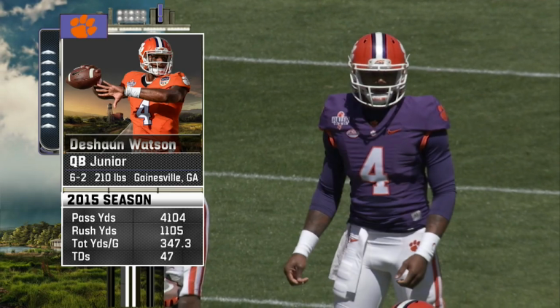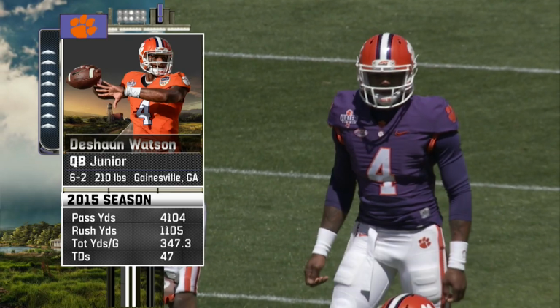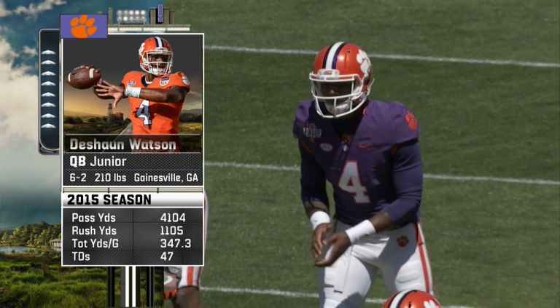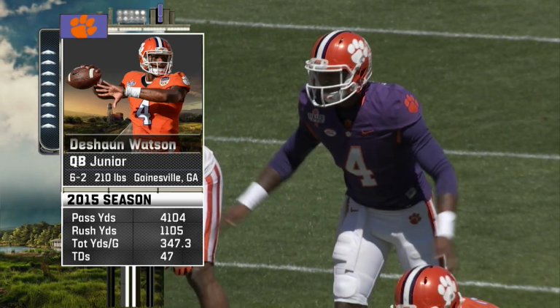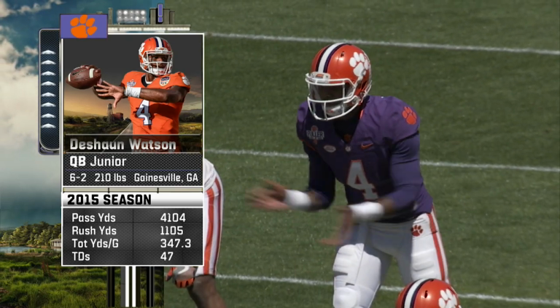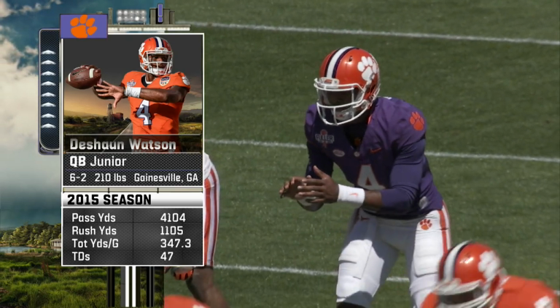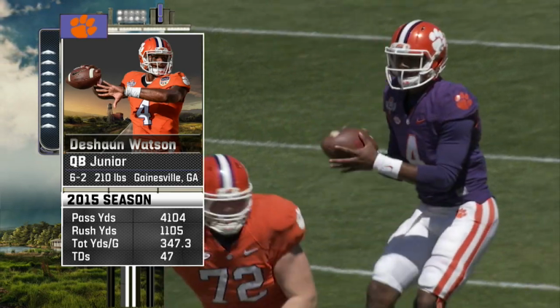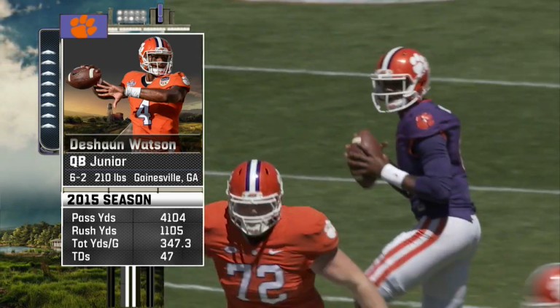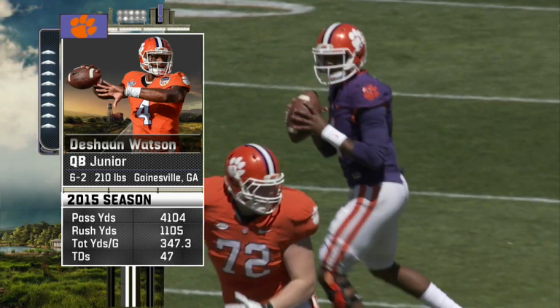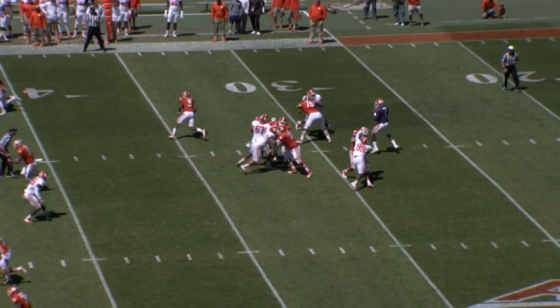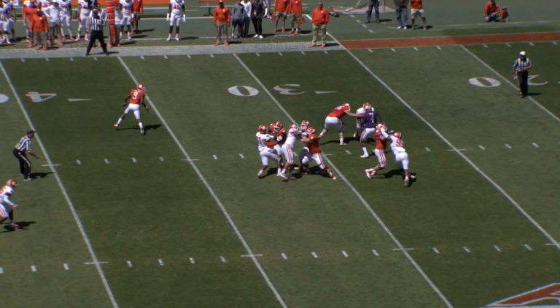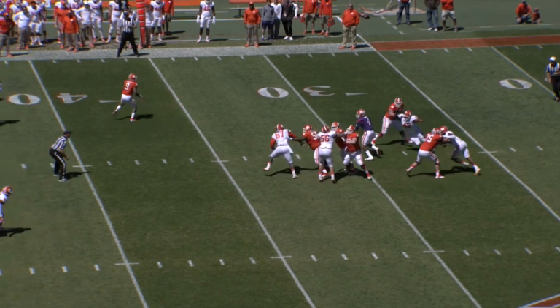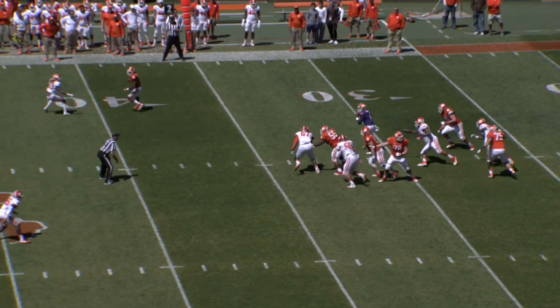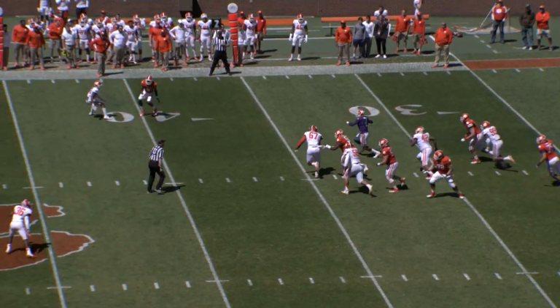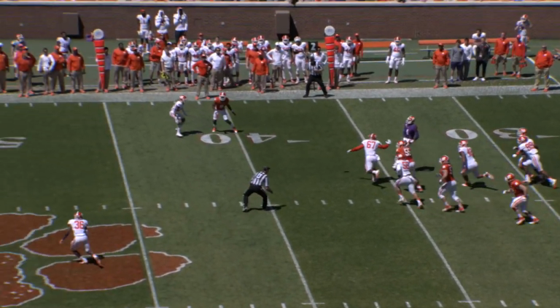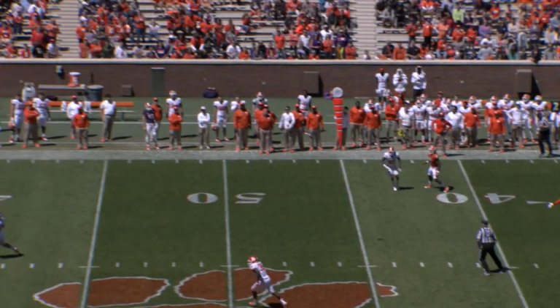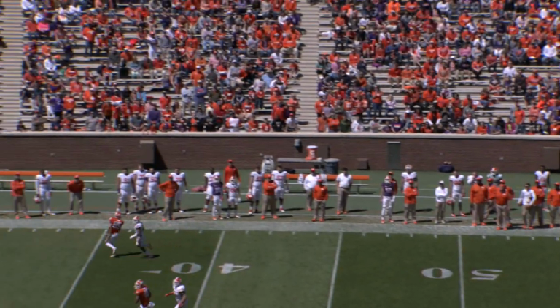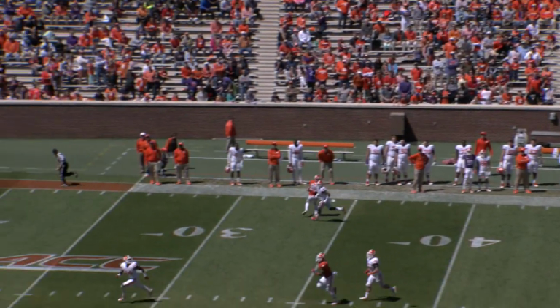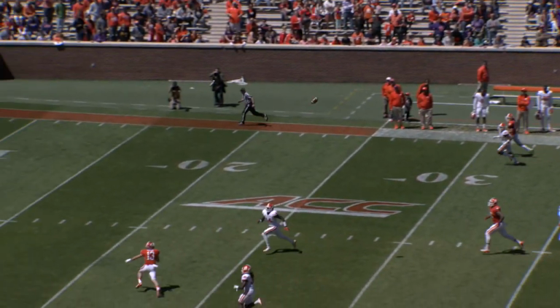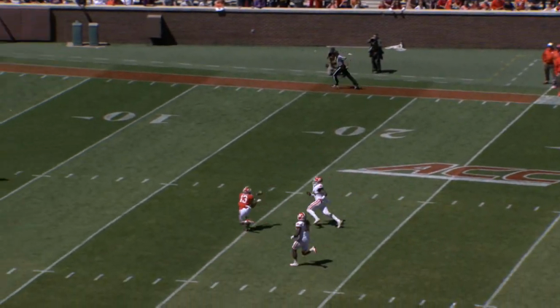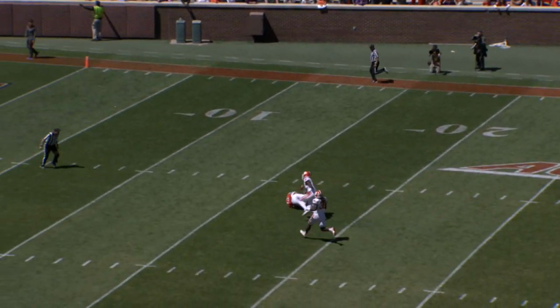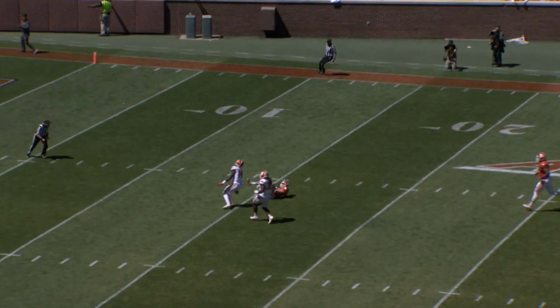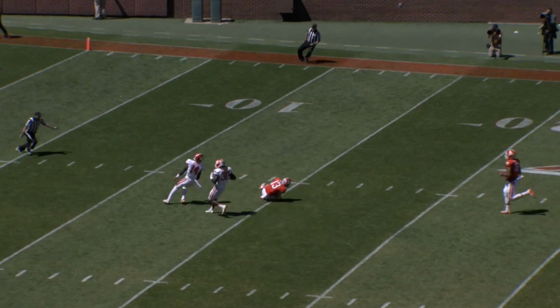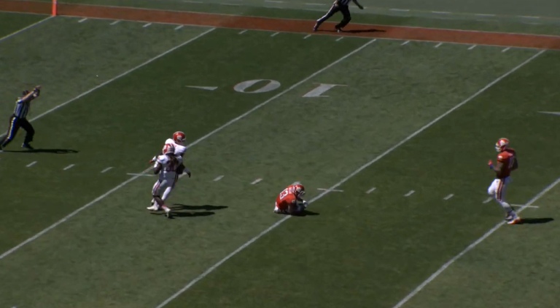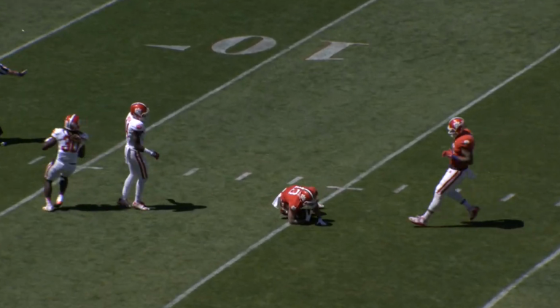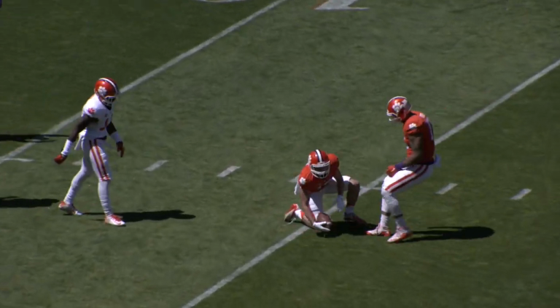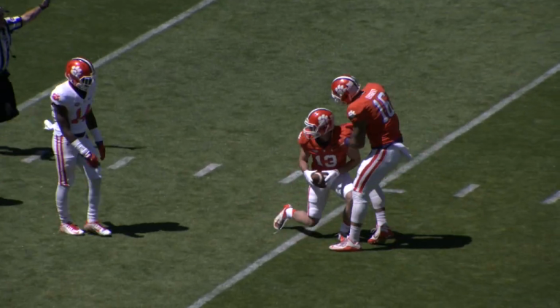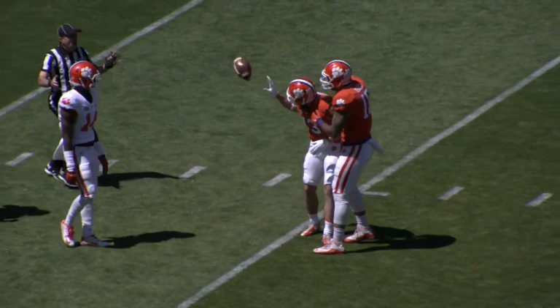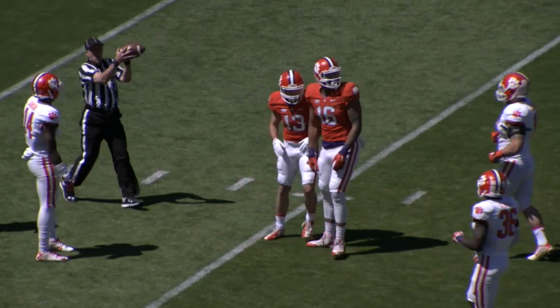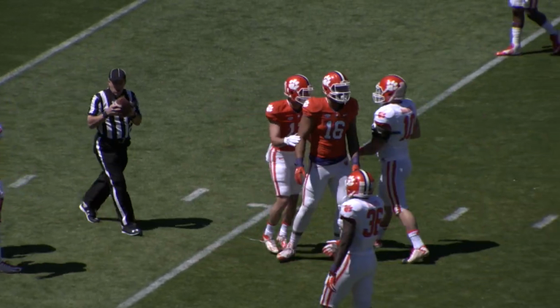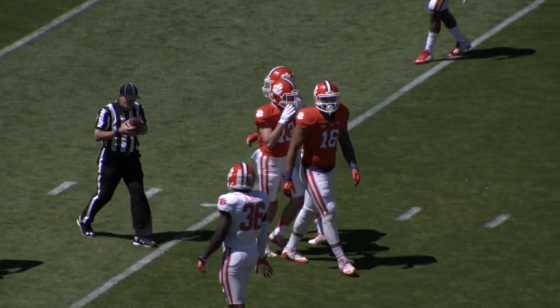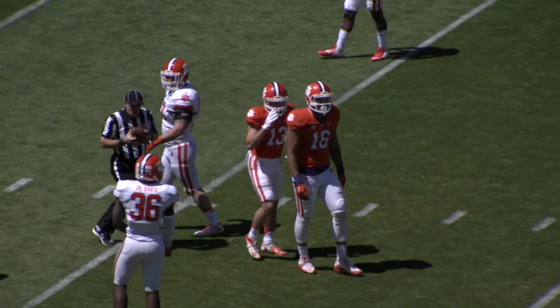Obviously you look at it just like any other spring practice. Adding the people into the factor just makes it that much more exciting. Down the field, dropping the dimes out there early. Hunter Renfro, the pitch and catch down to the 17.